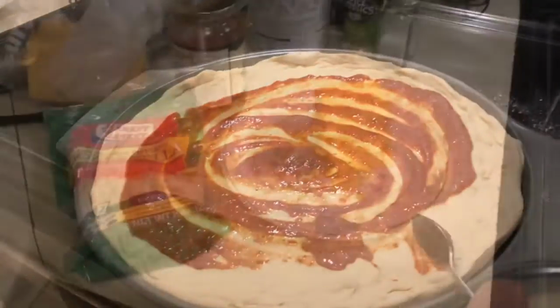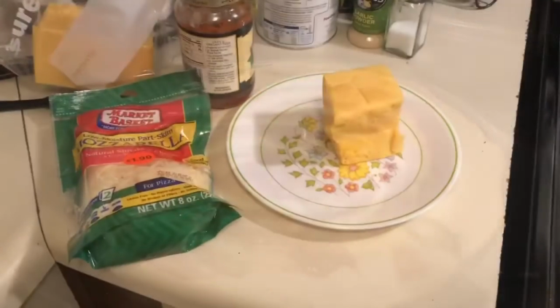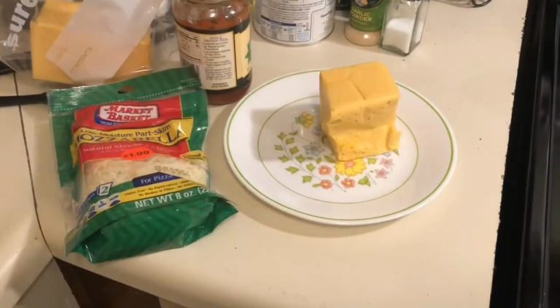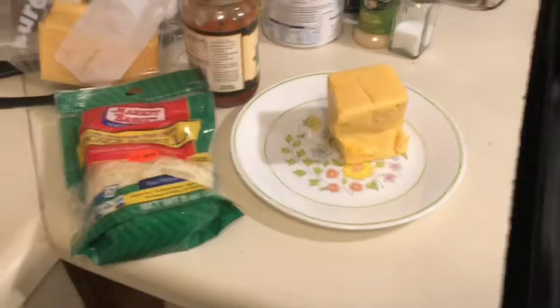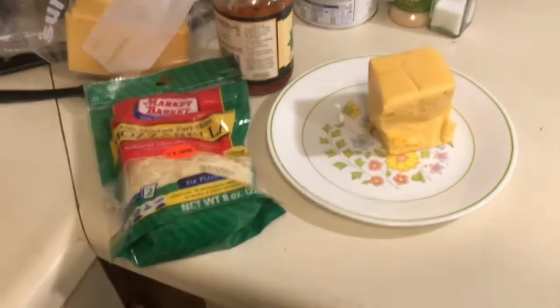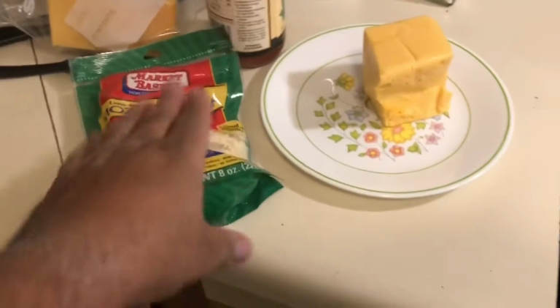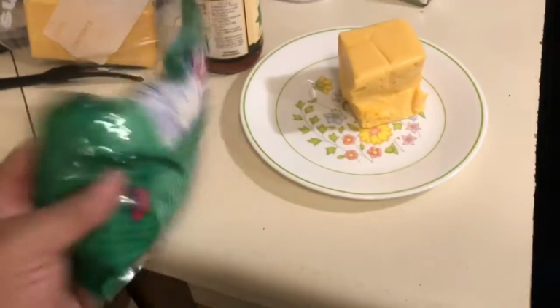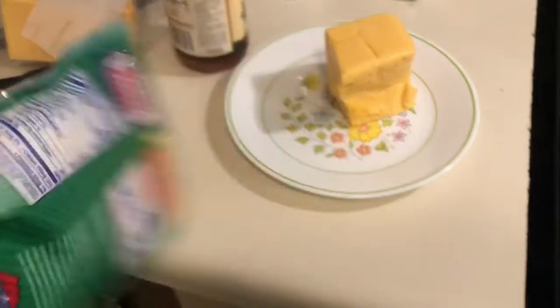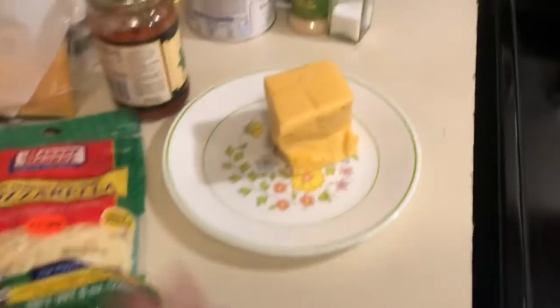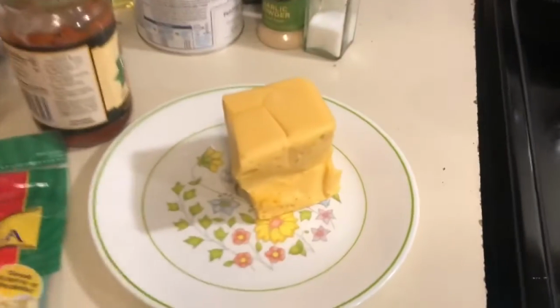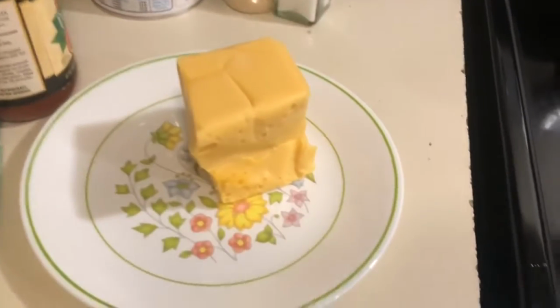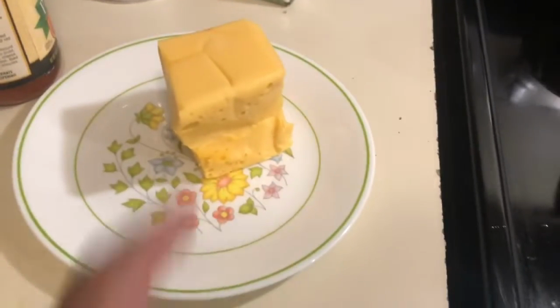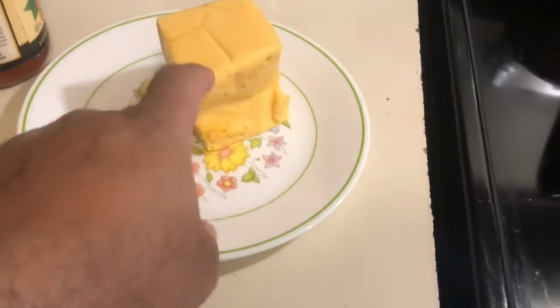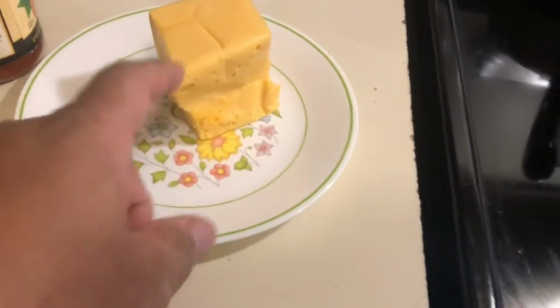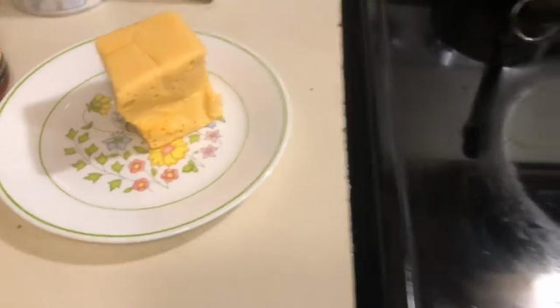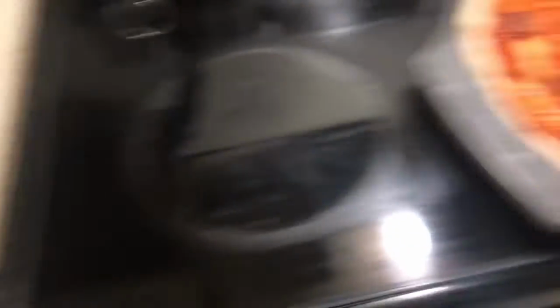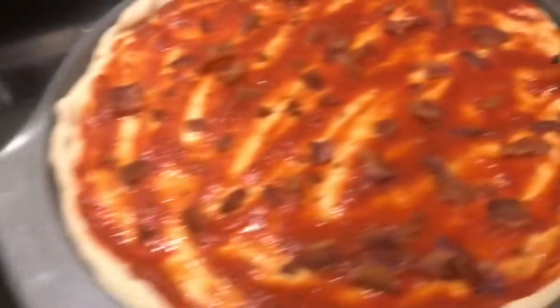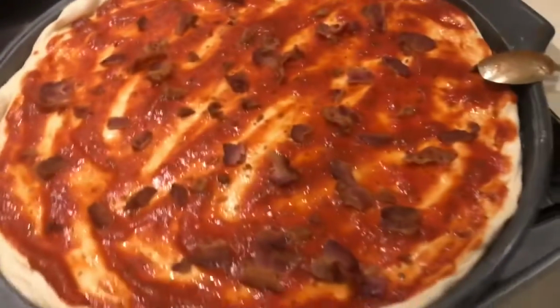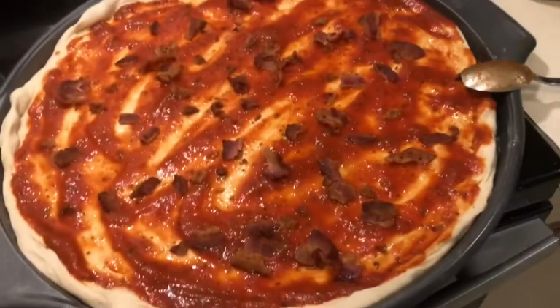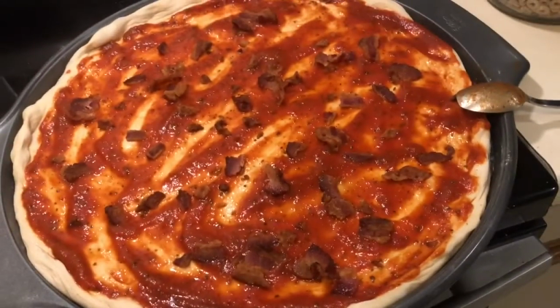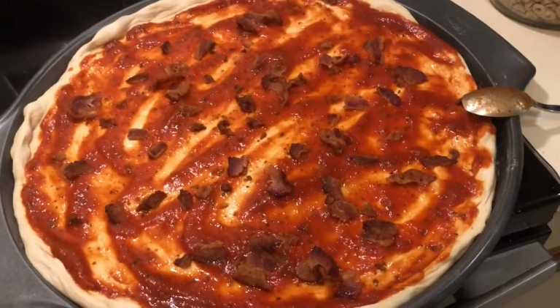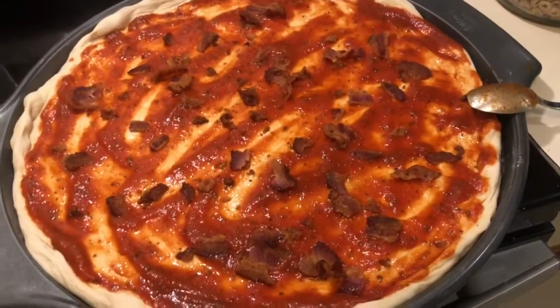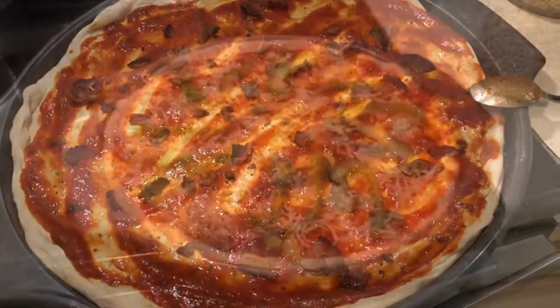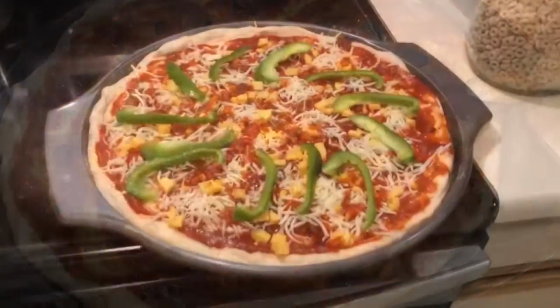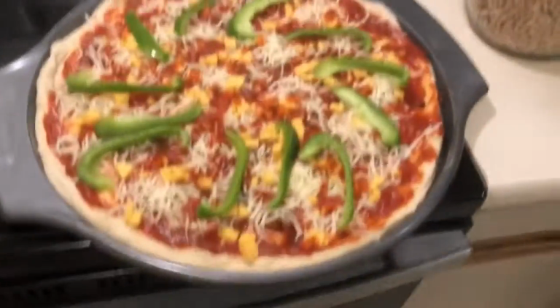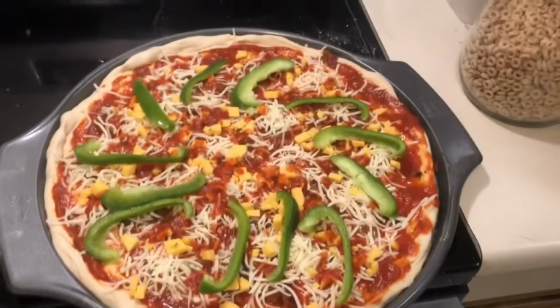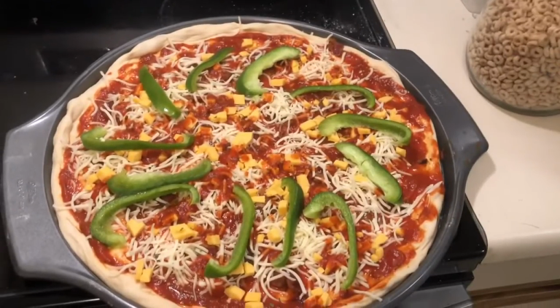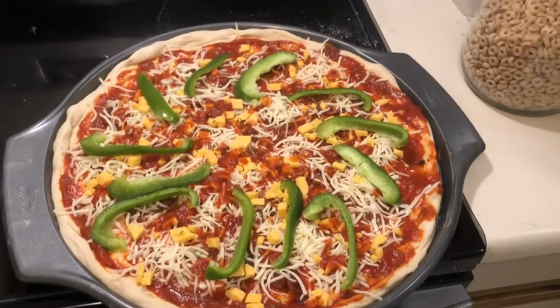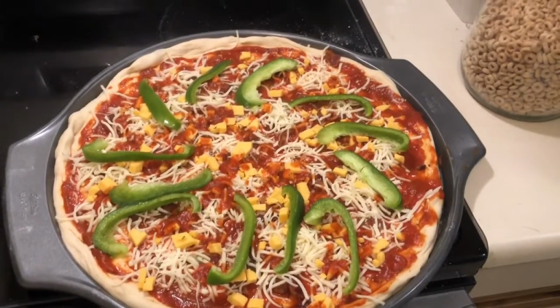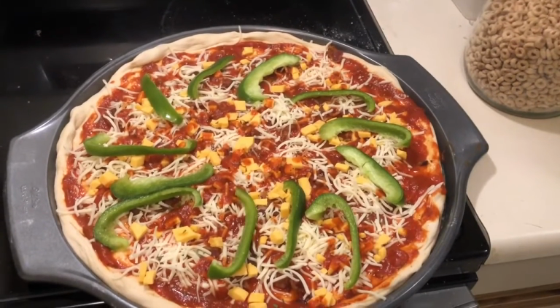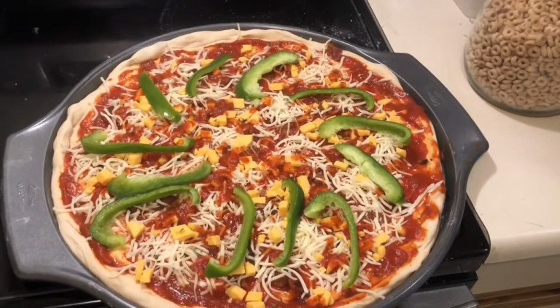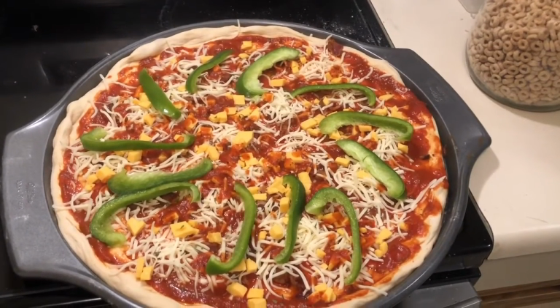I like to mix it up a little bit. I got some mozzarella here and some of this gooey orange cheese. Got some bacon on top there. Let's see — finished product. Also on the other.